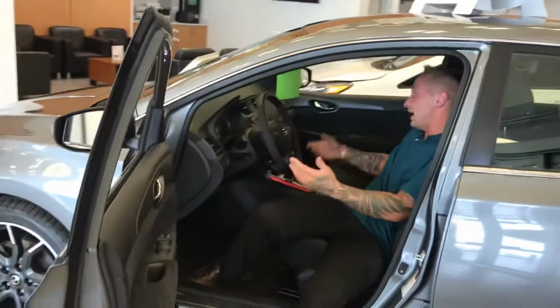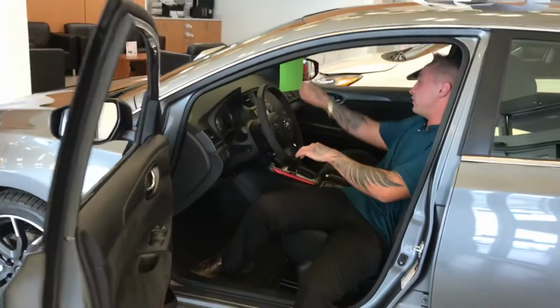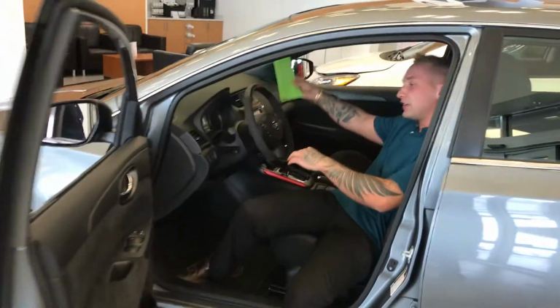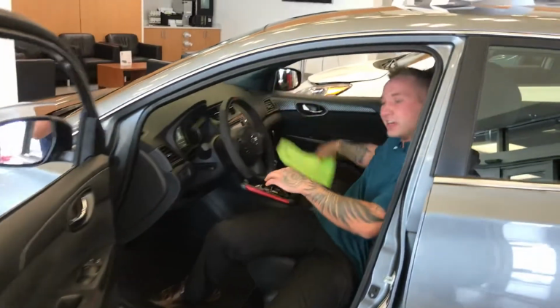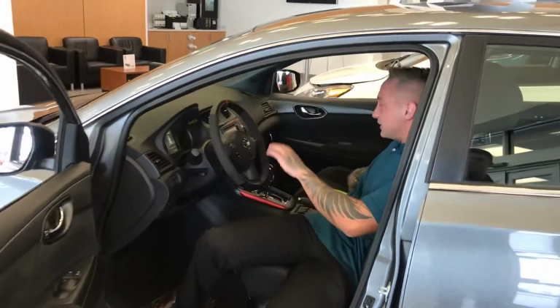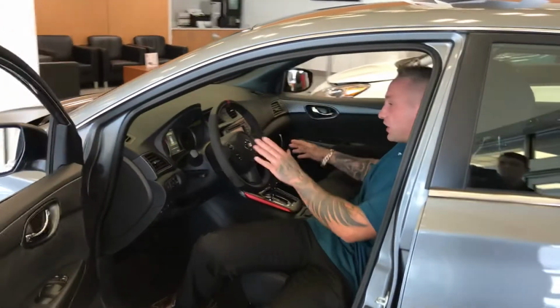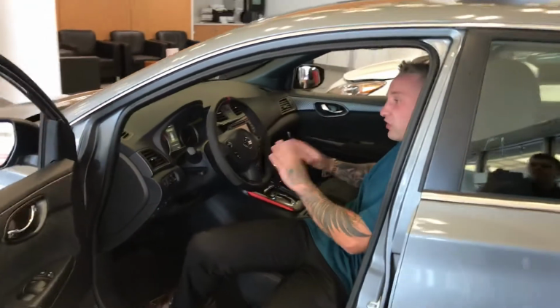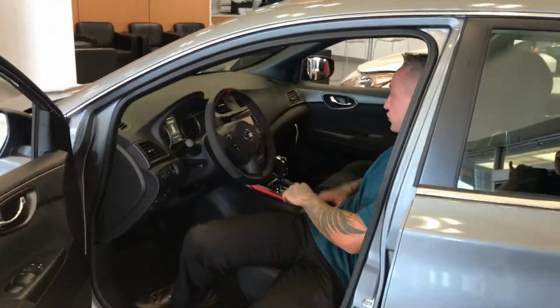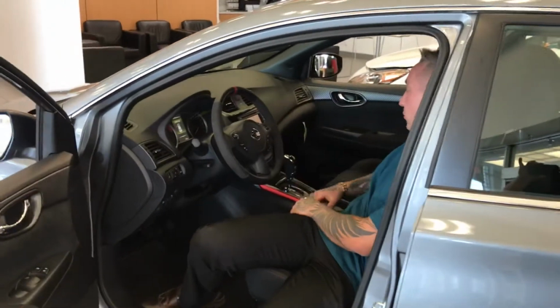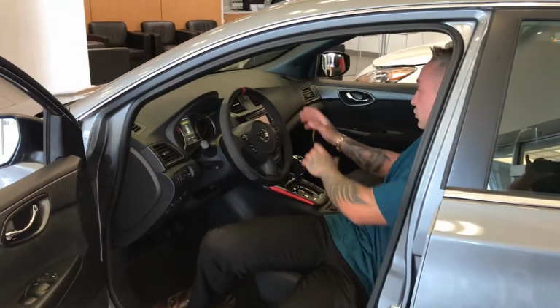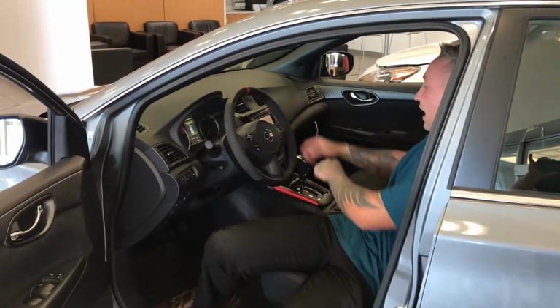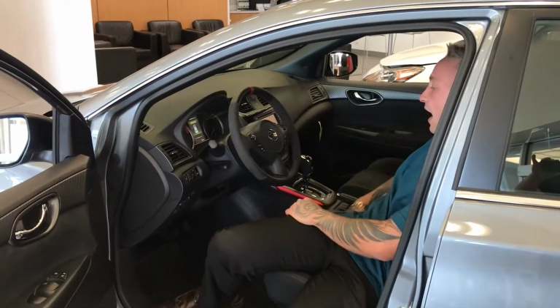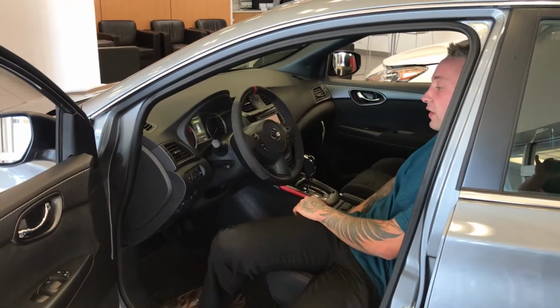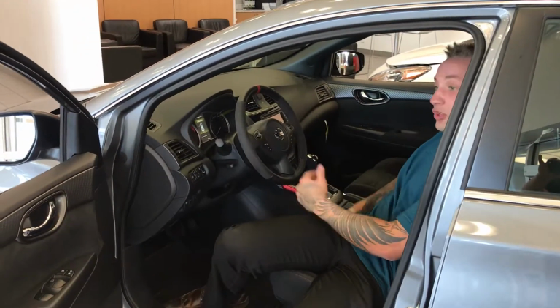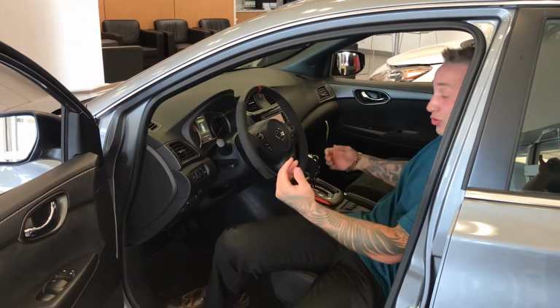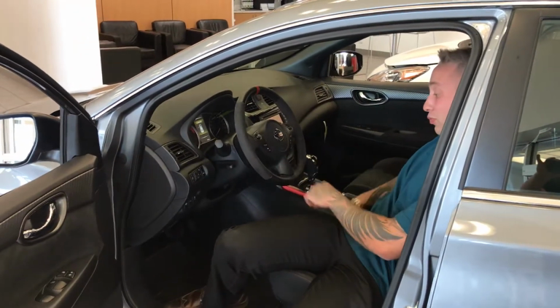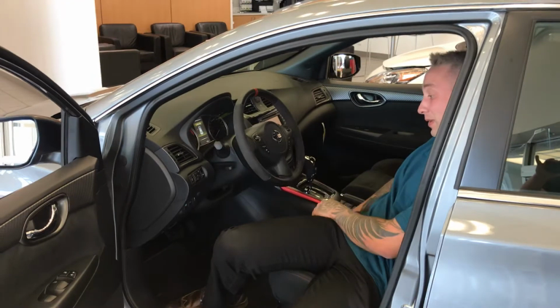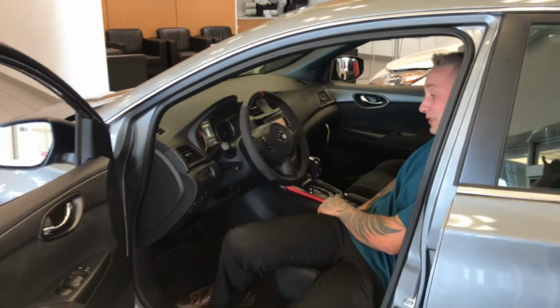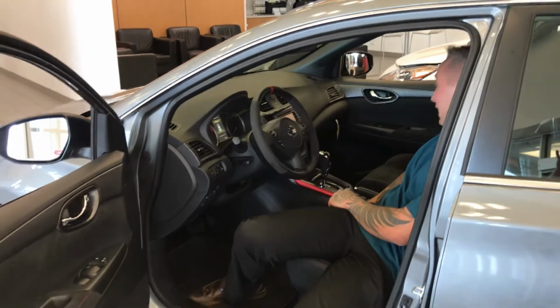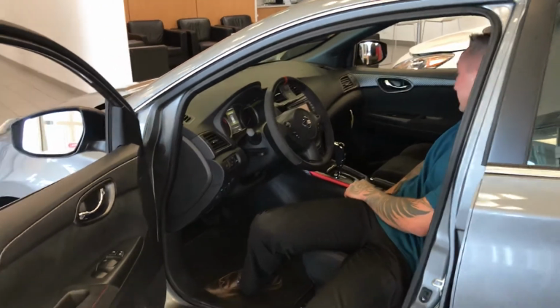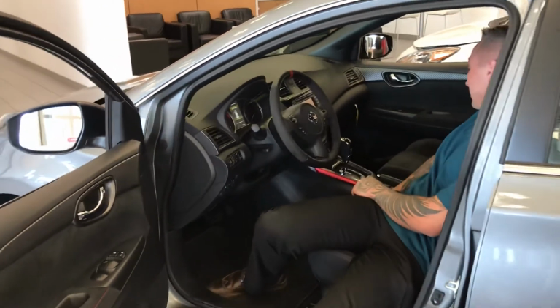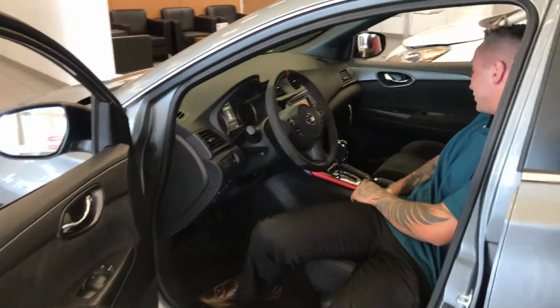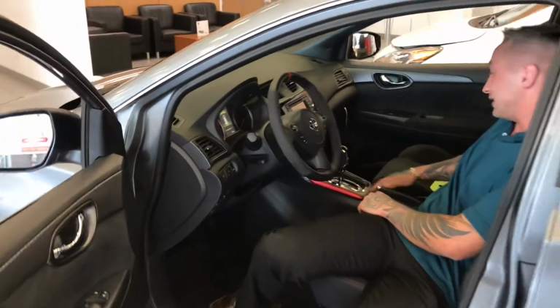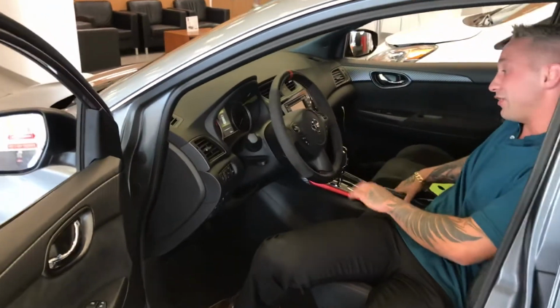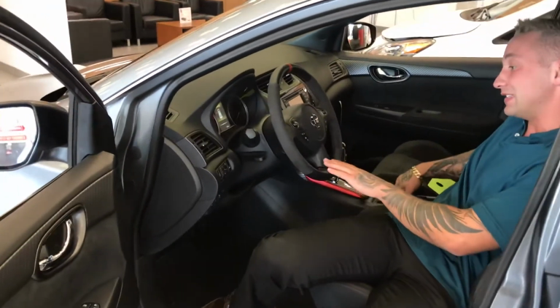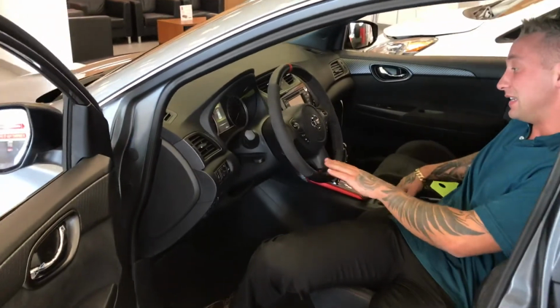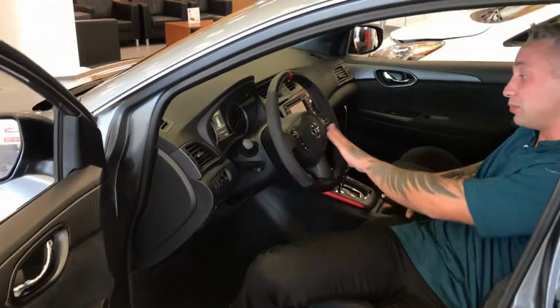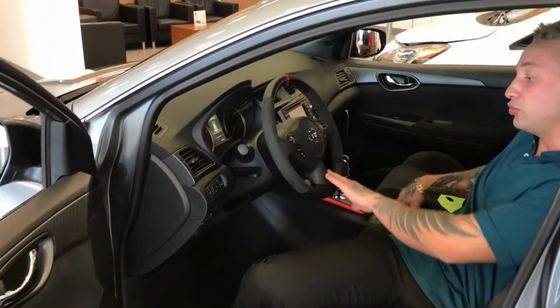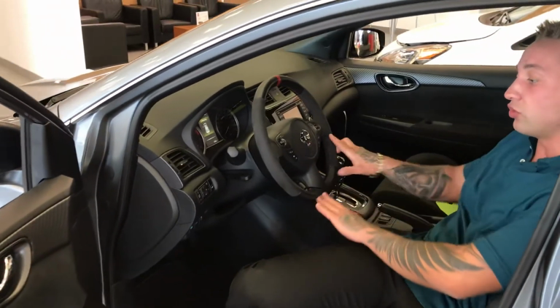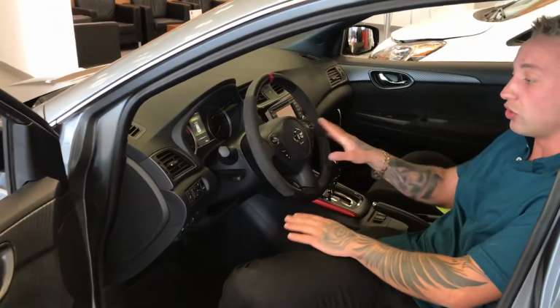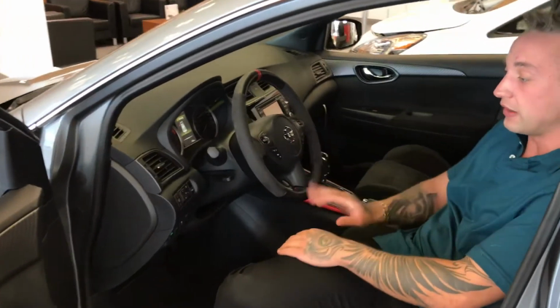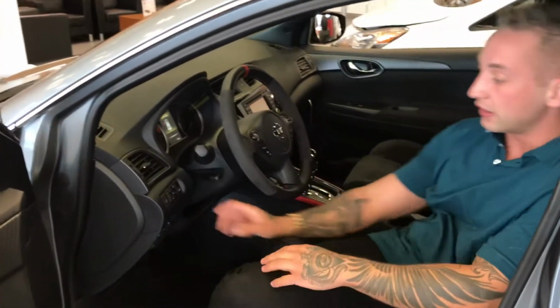And if you look in here you can see all the features that you will have. So you're going to have your nav, you do have a premium sound system here which is nice, your heated seats, and your Bluetooth controls are all located right here.